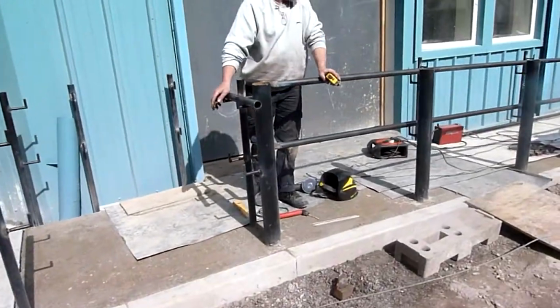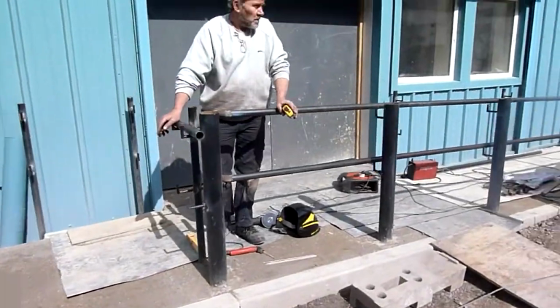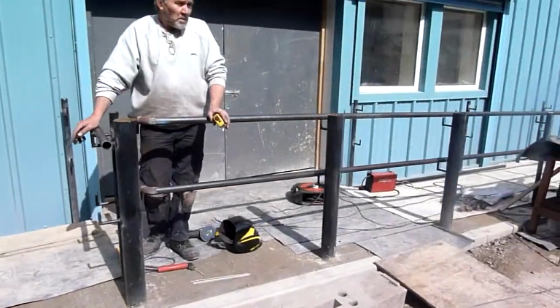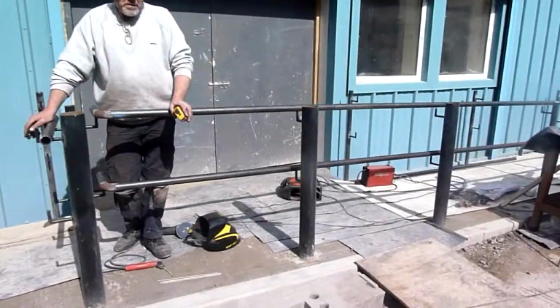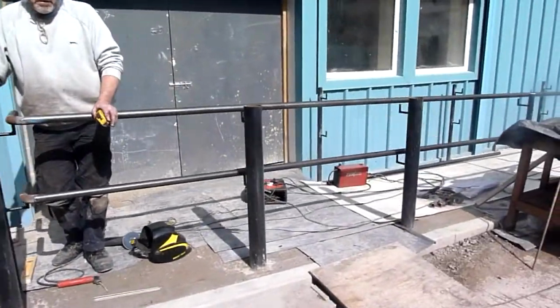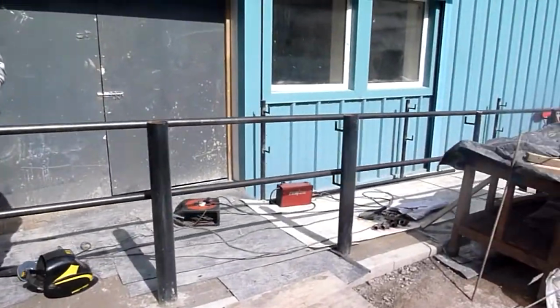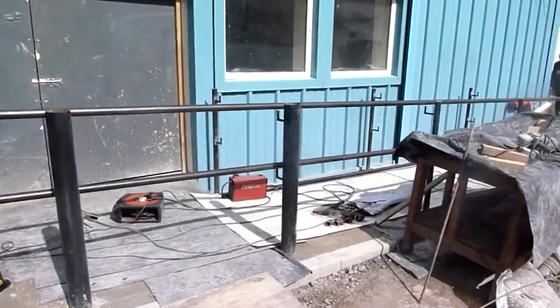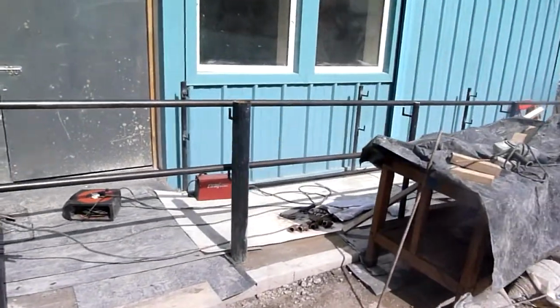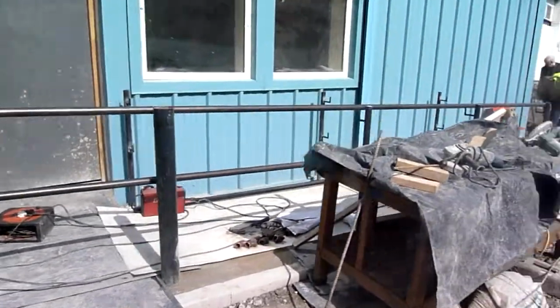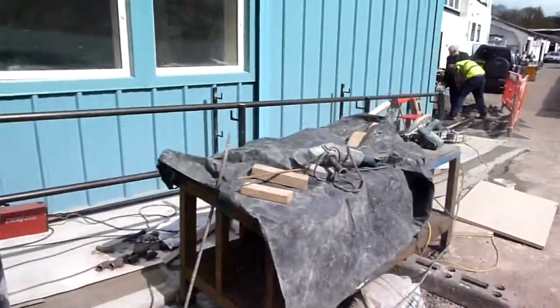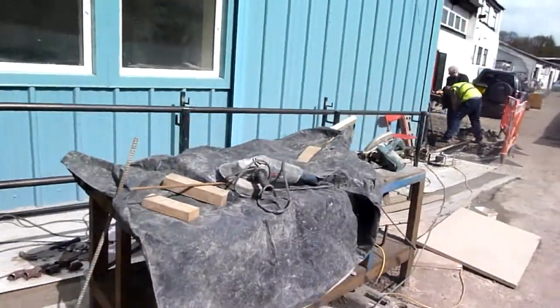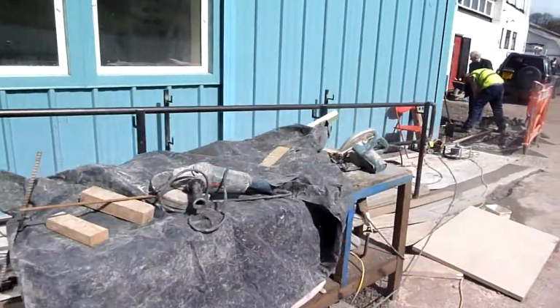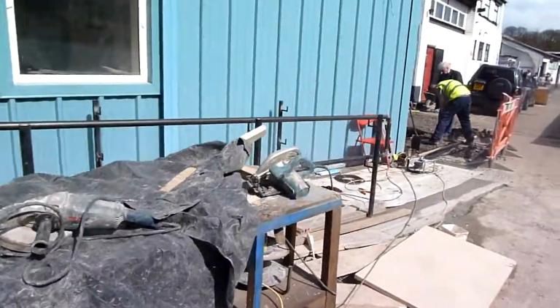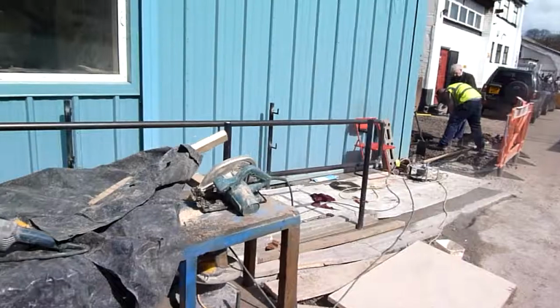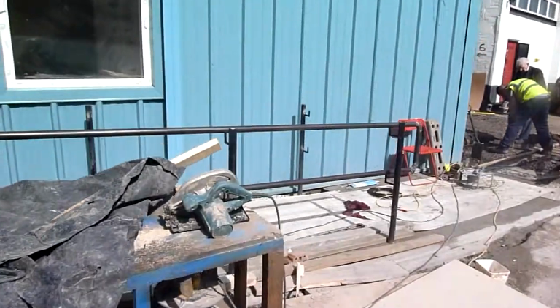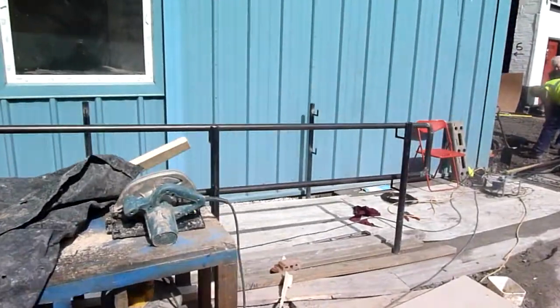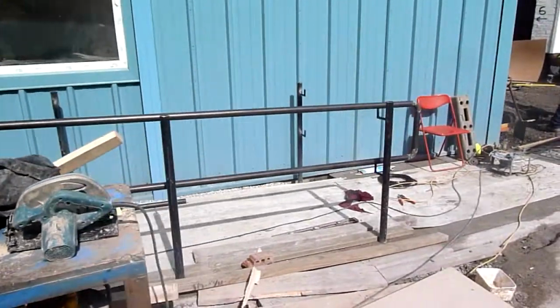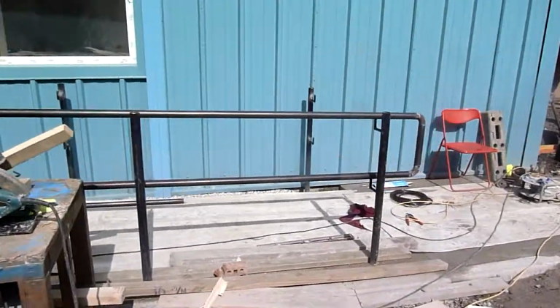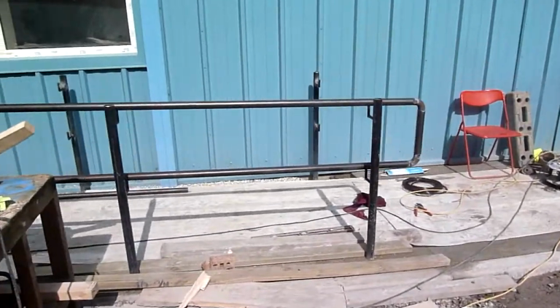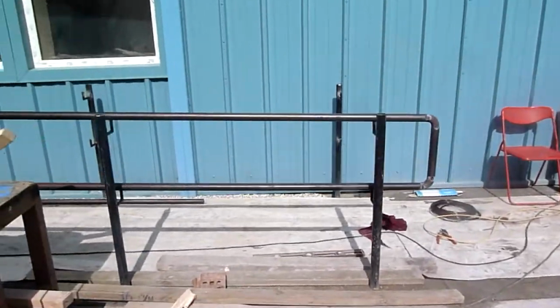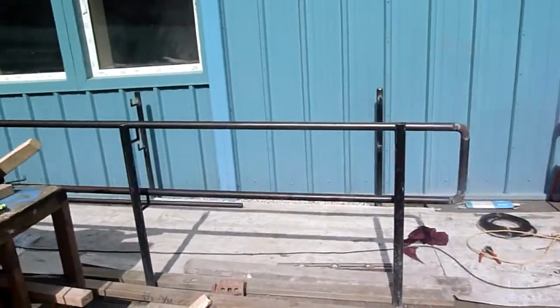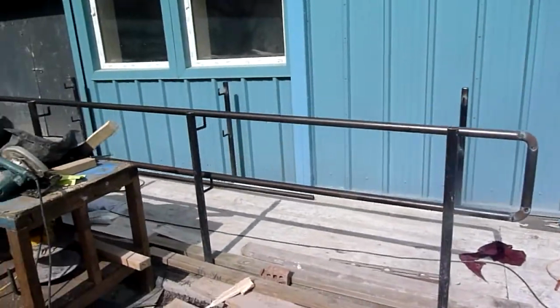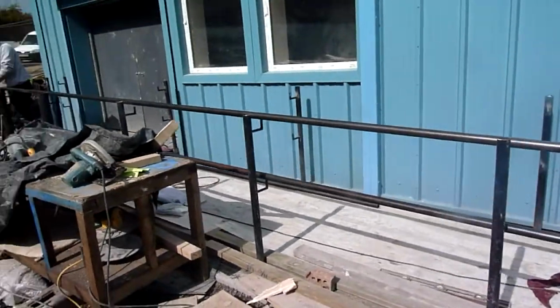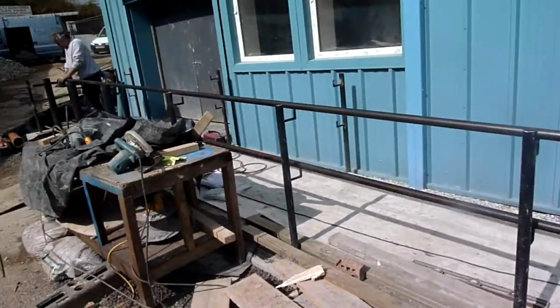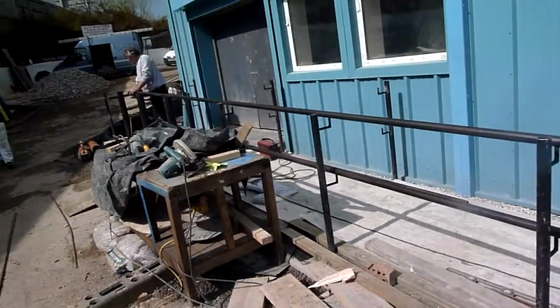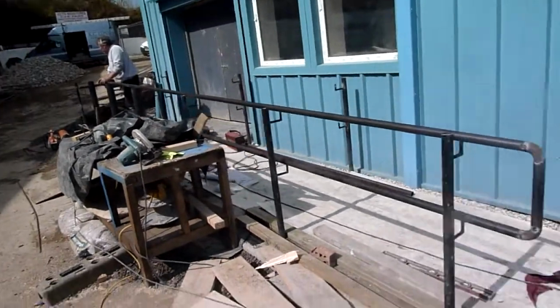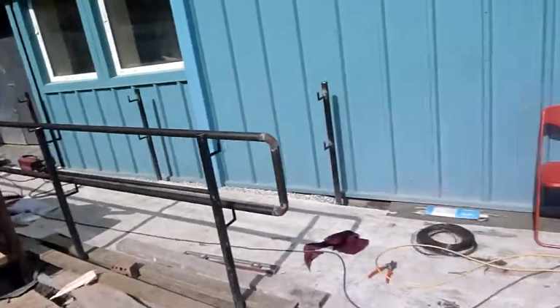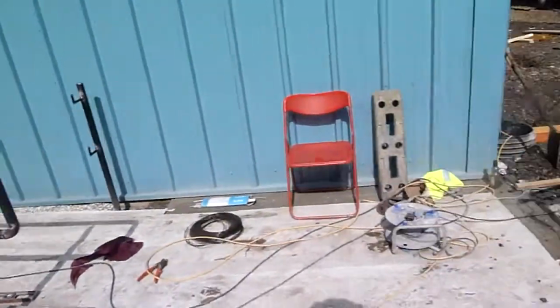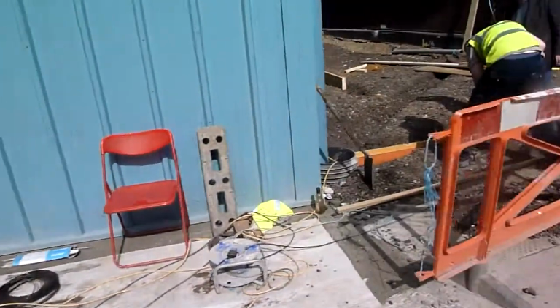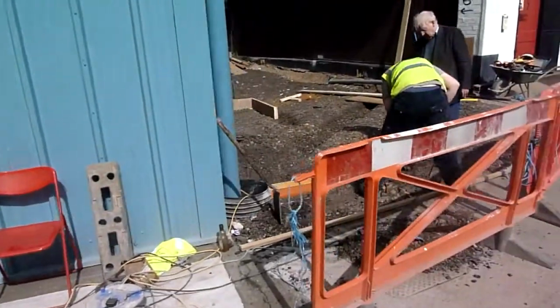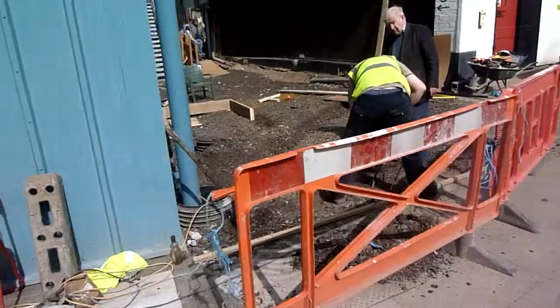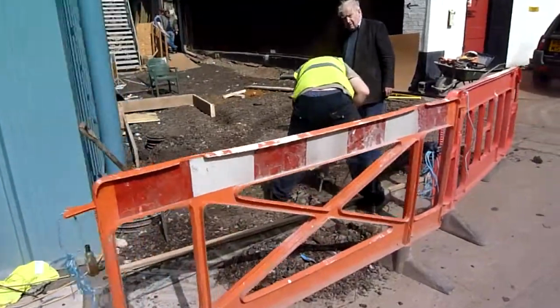David finishing off the railings. It's Eddie the mighty man.